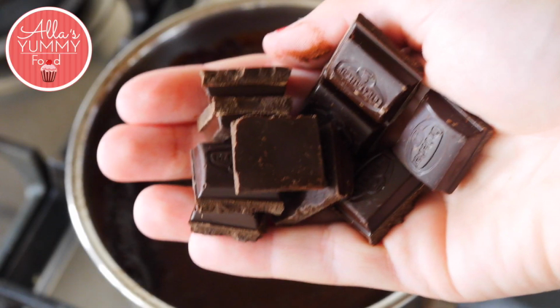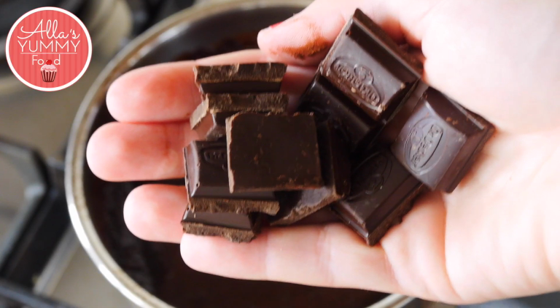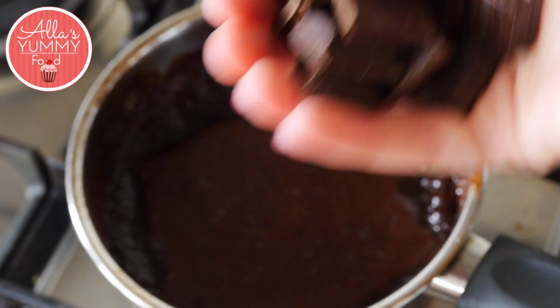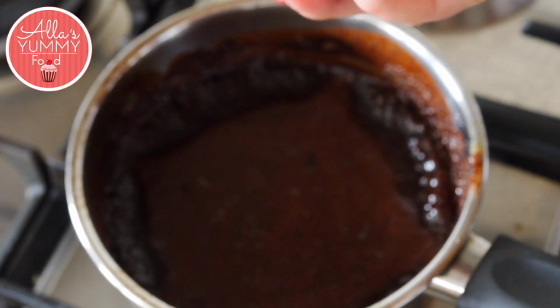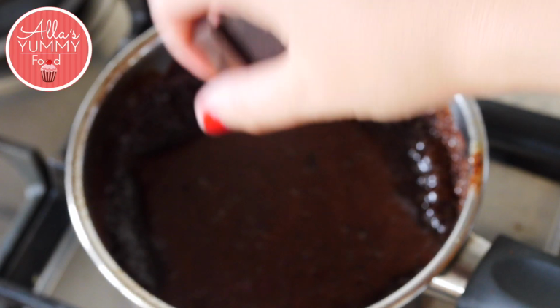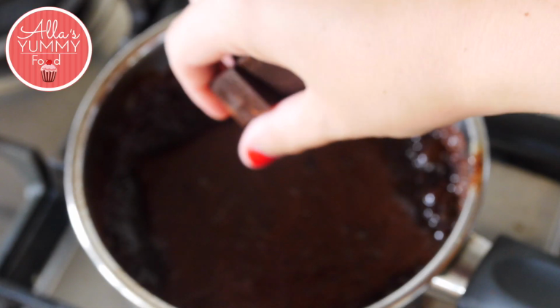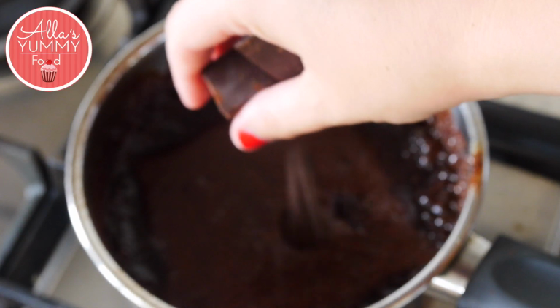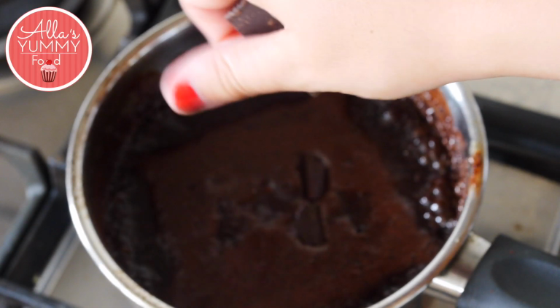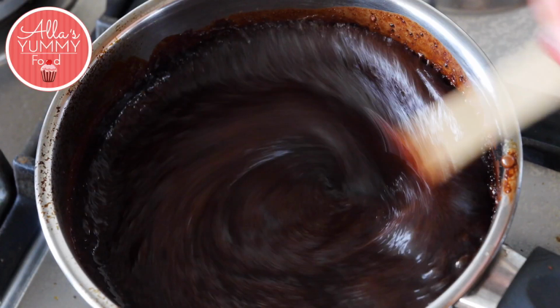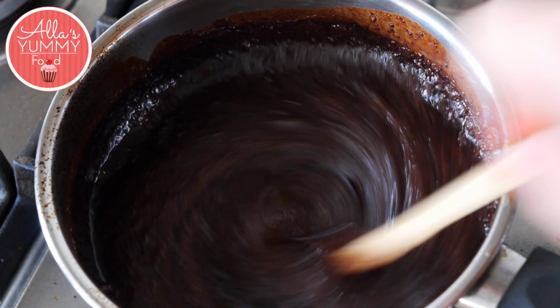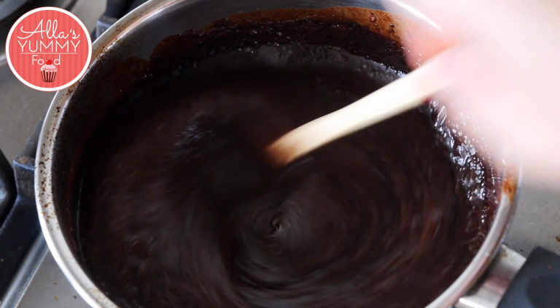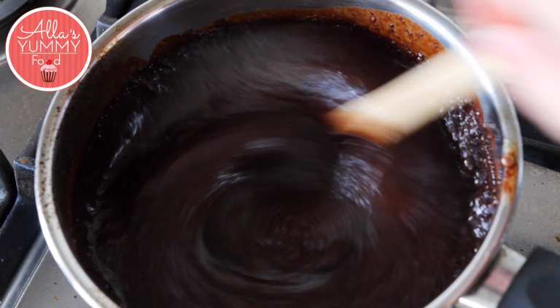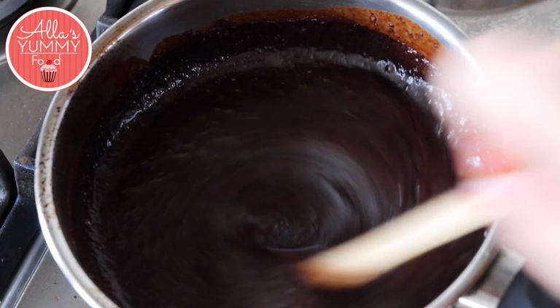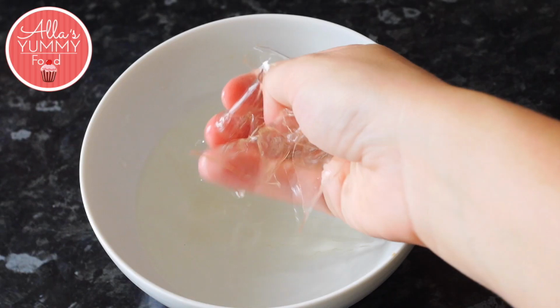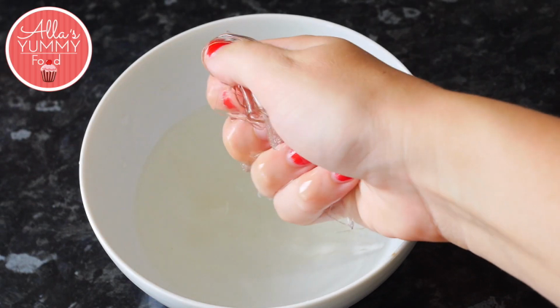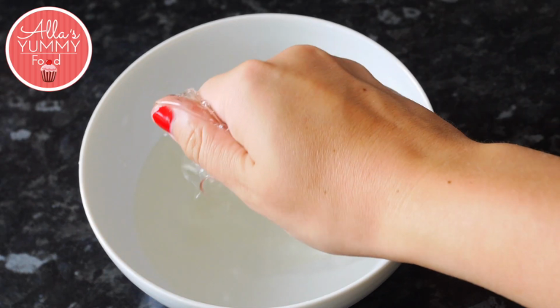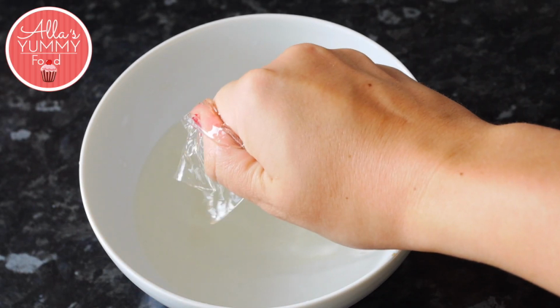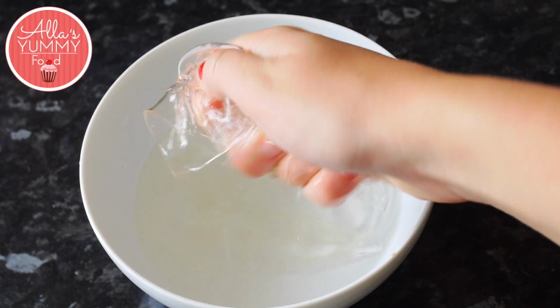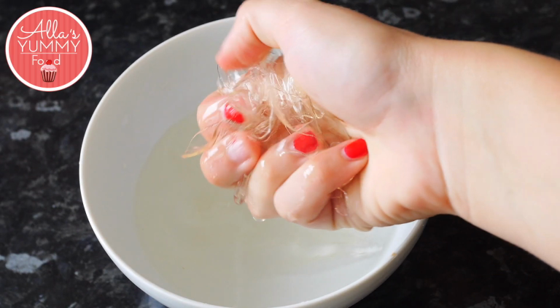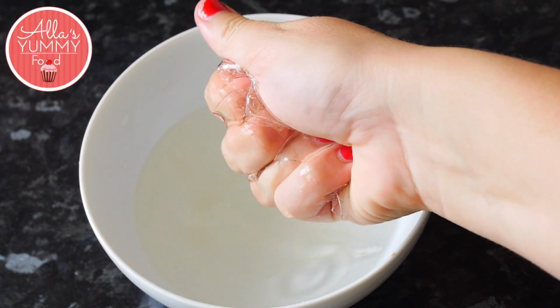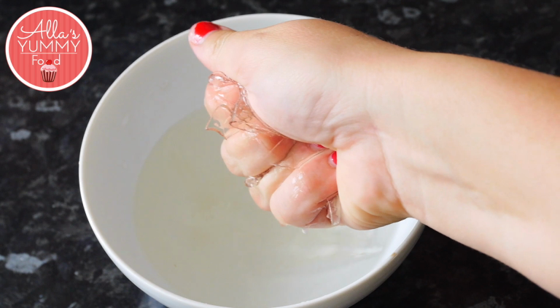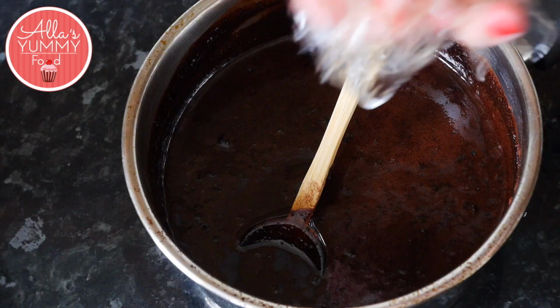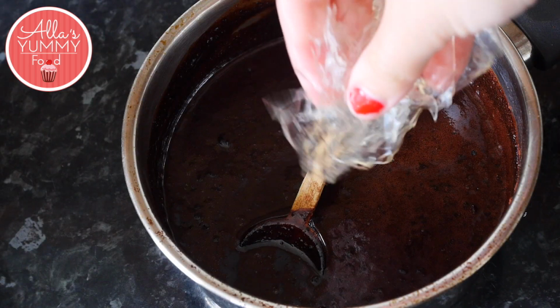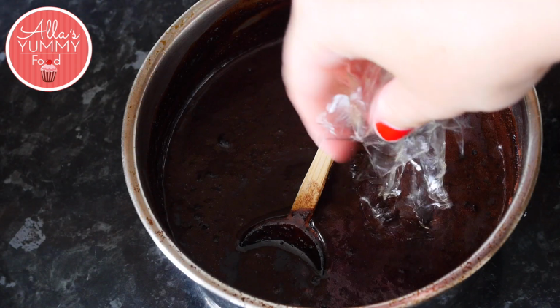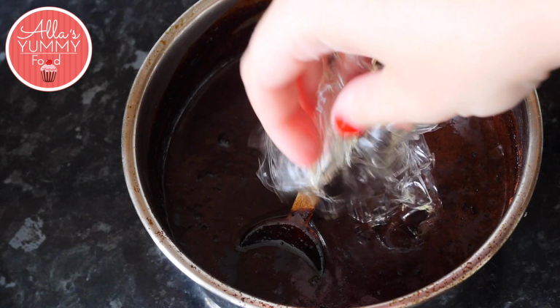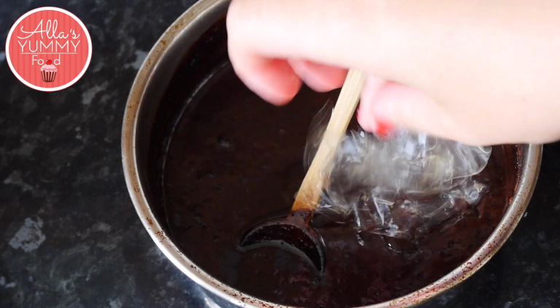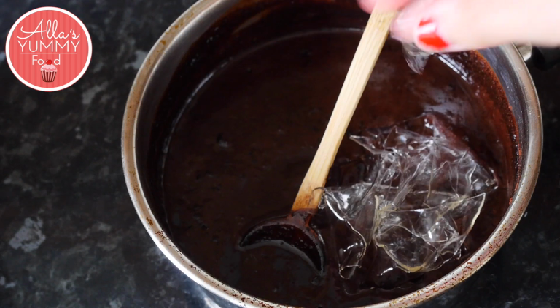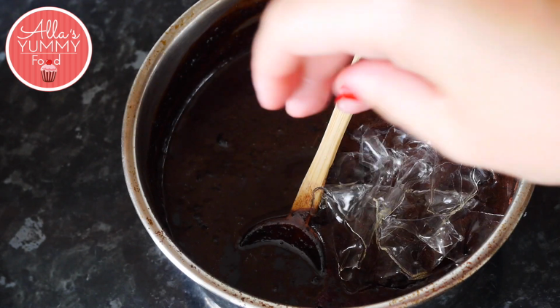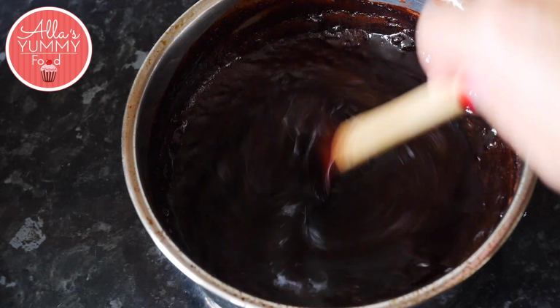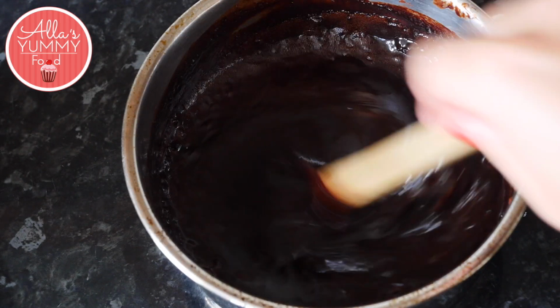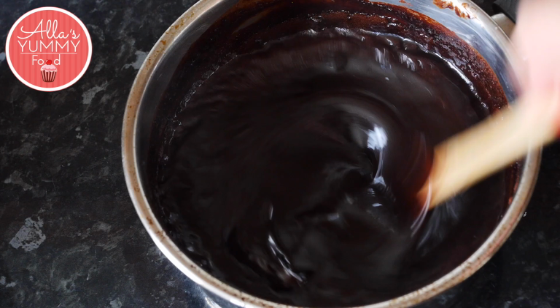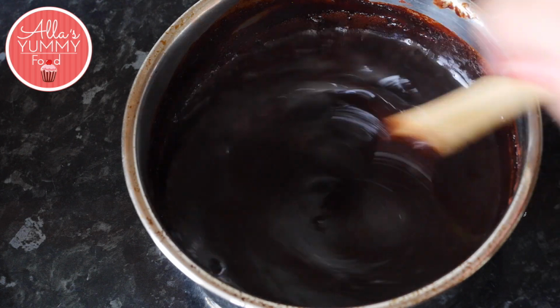Then you want to add dark chocolate — I'm using 75% — and mix everything together until nice and smooth. Take your gelatin leaves out and squeeze out any extra water, then add that into your chocolate mixture. Make sure it's all dissolved and mixed through.